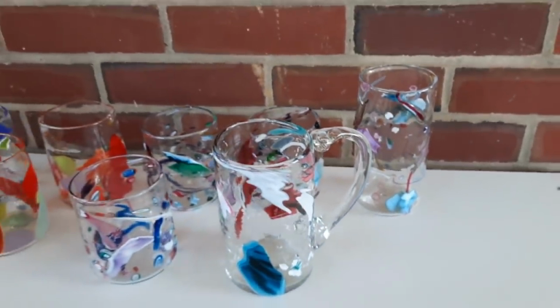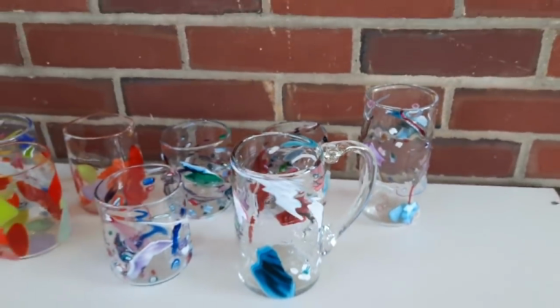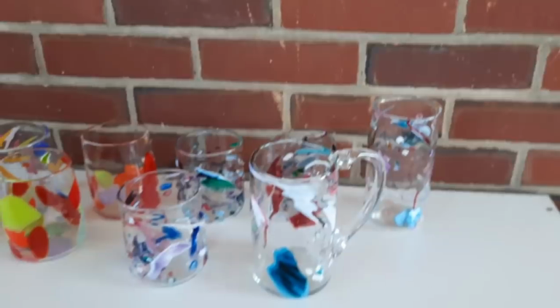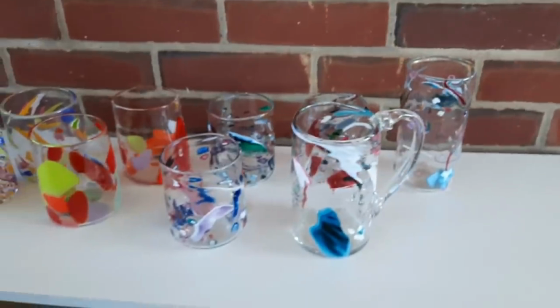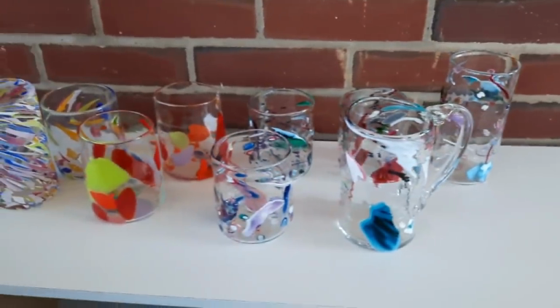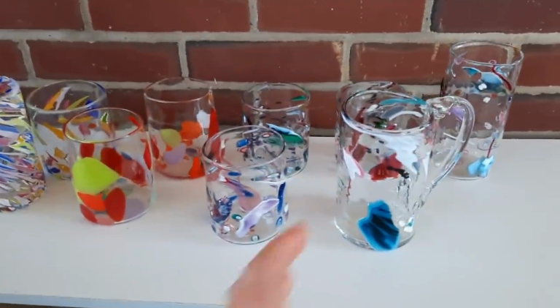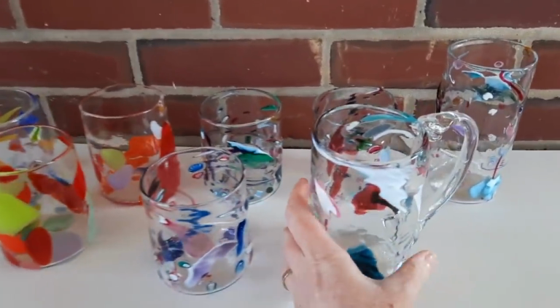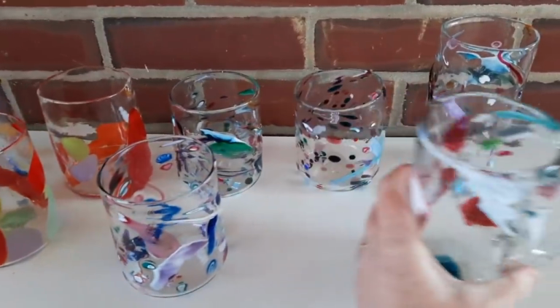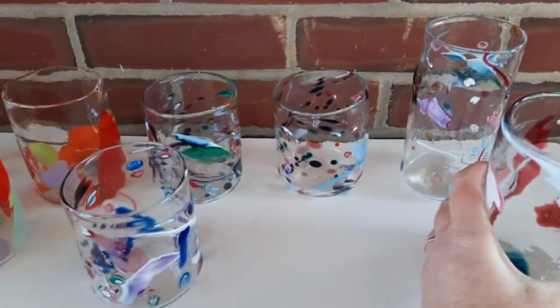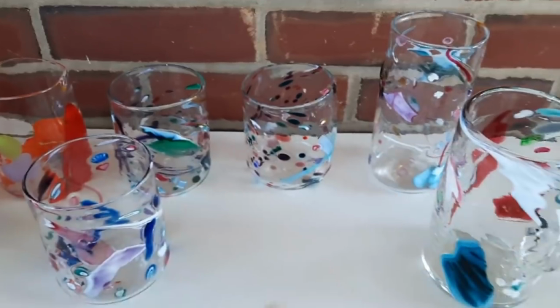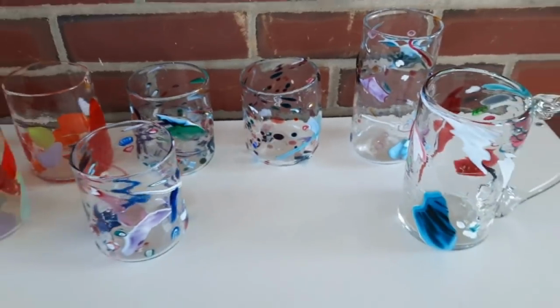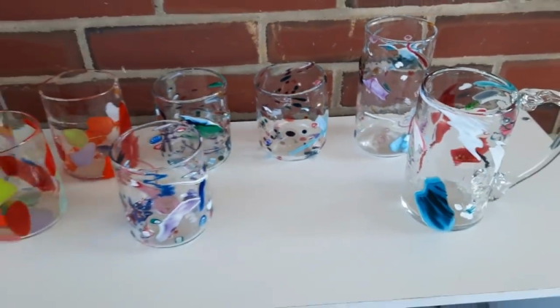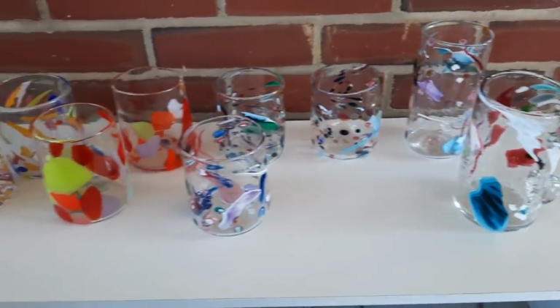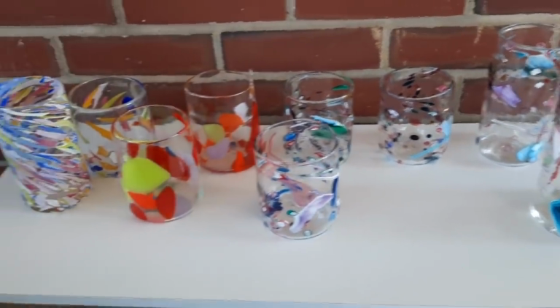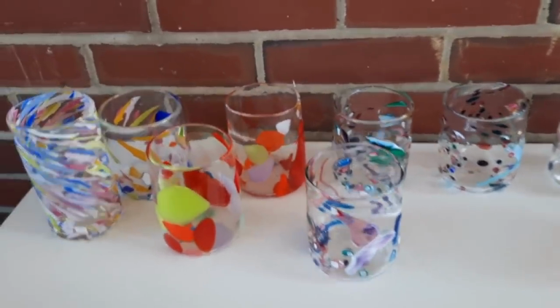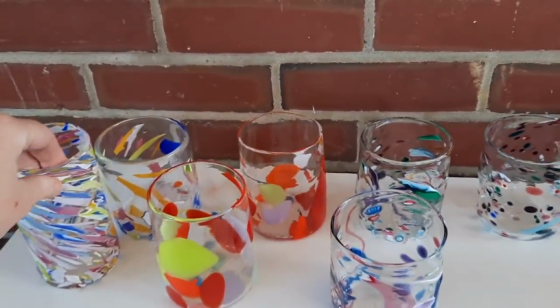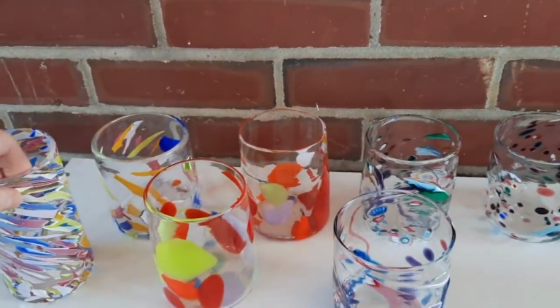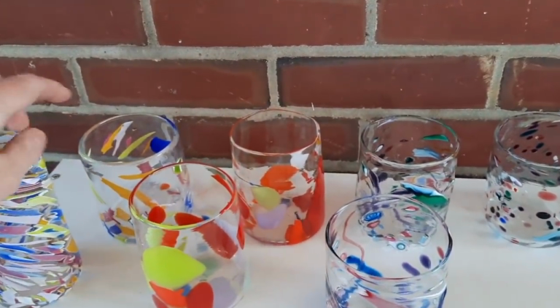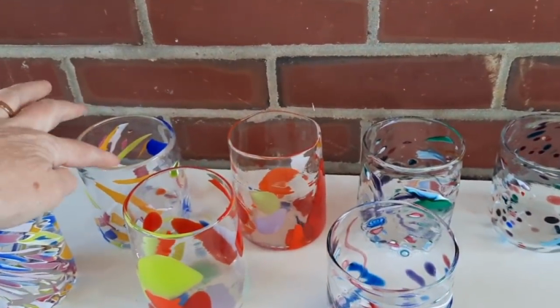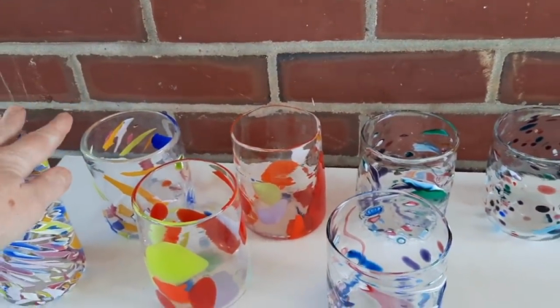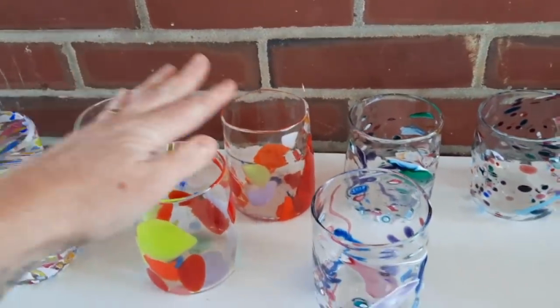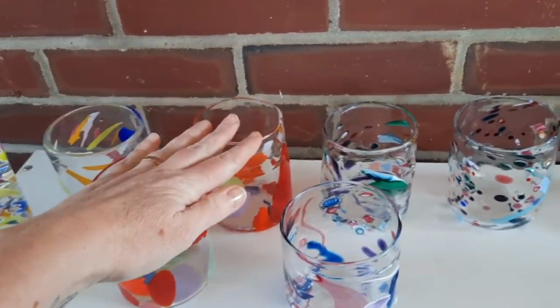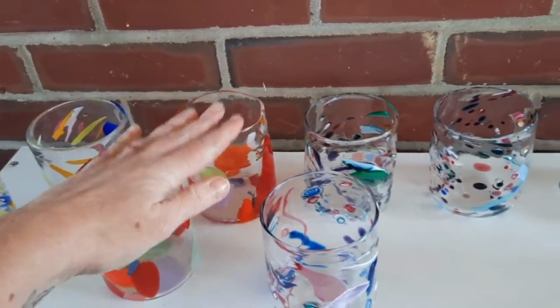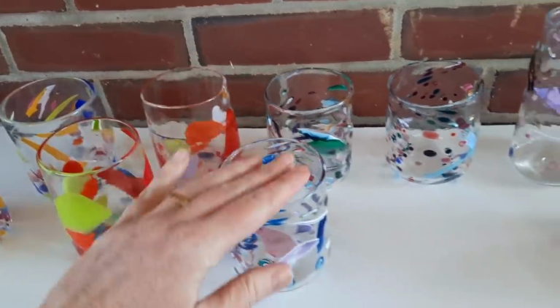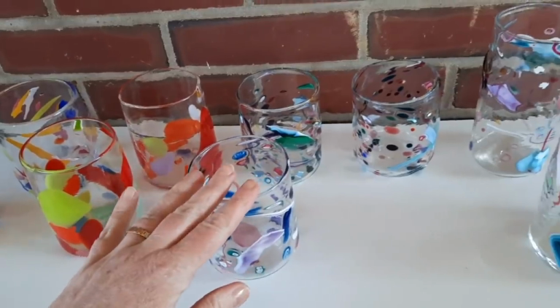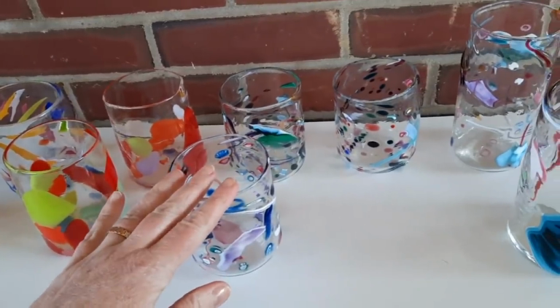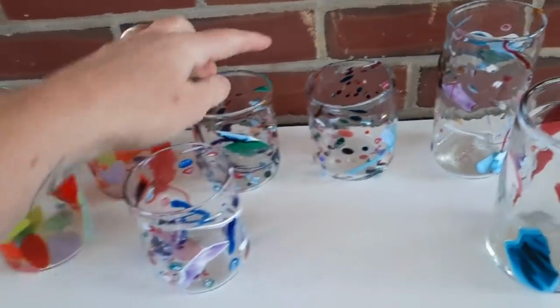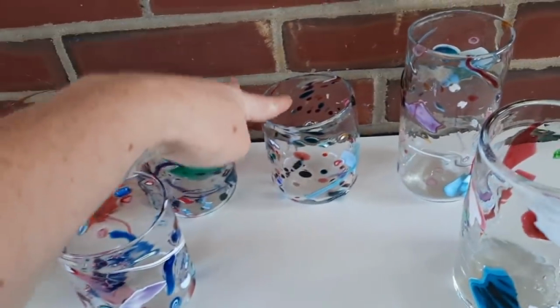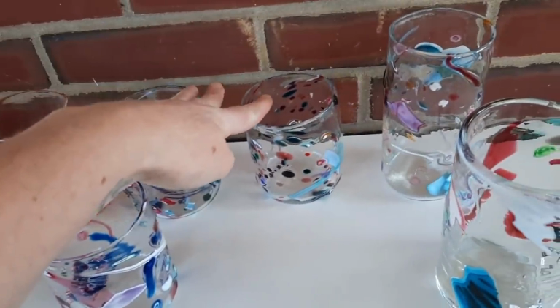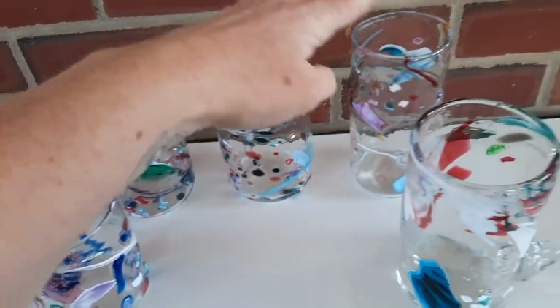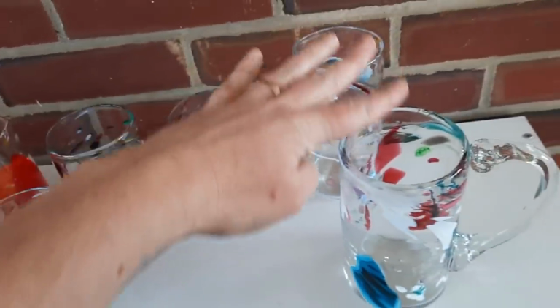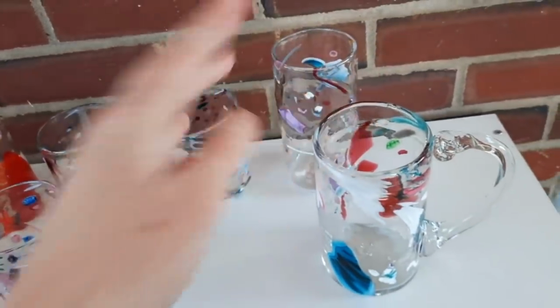So here are all of the glasses — I'll move this over here so you can see. I'm thinking these will be separate, these will be together, this will be separate, these will be together, and these will be separate.